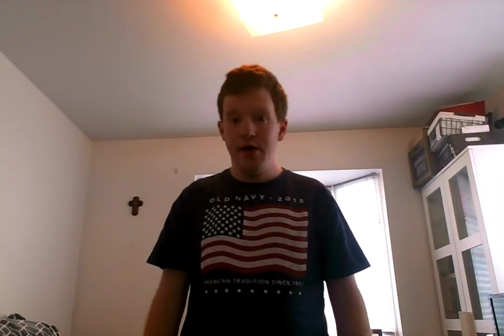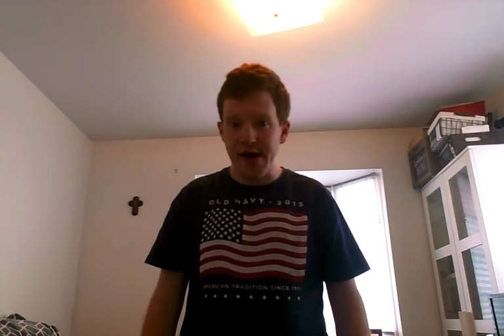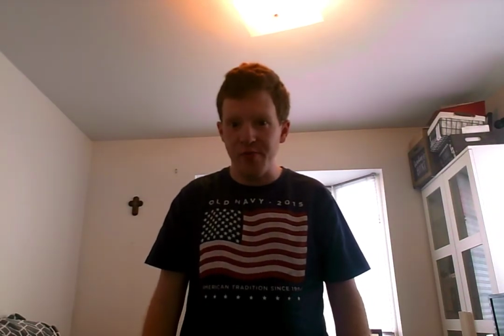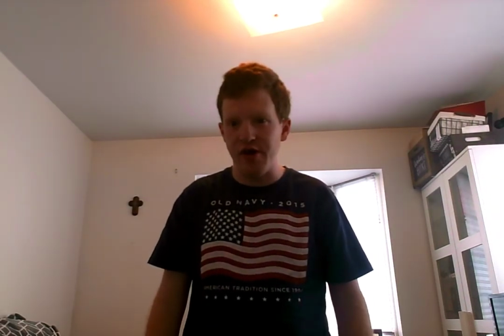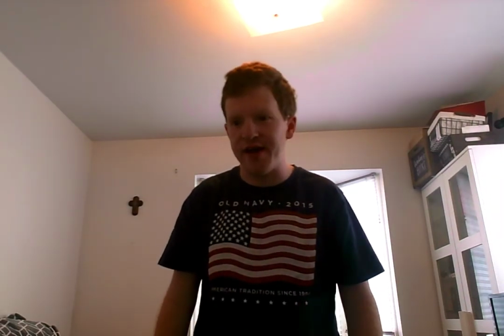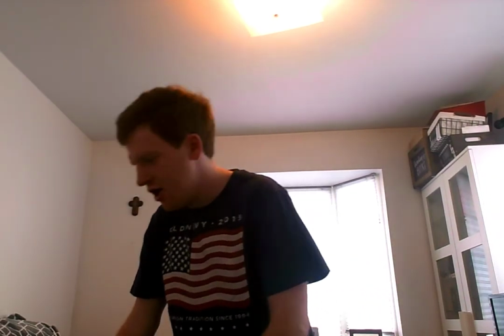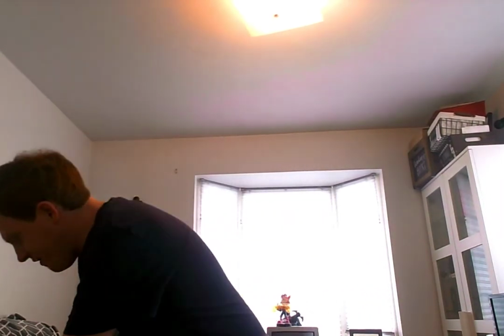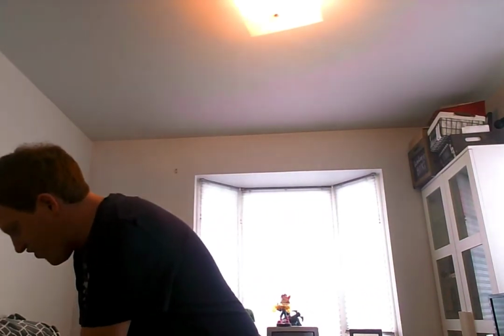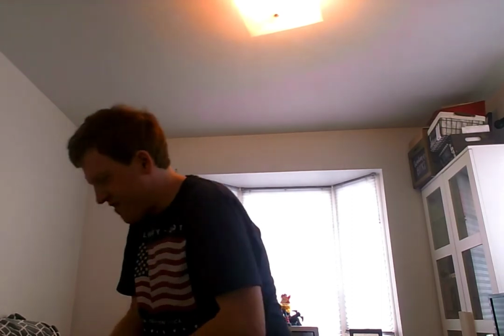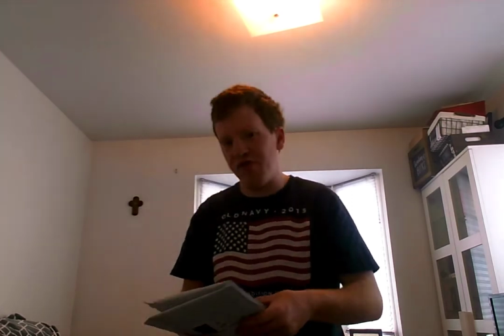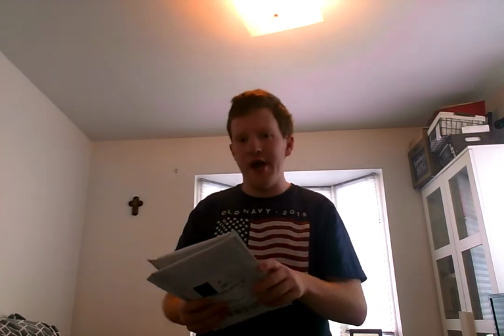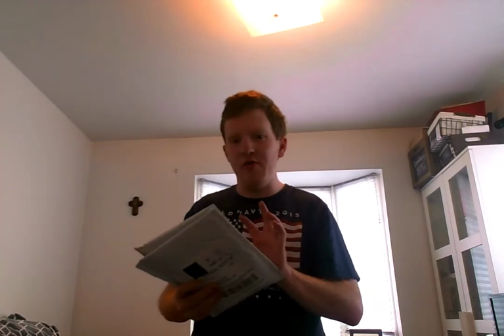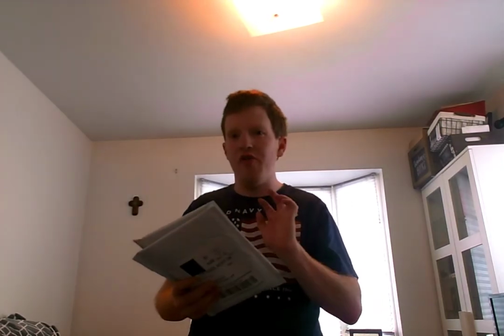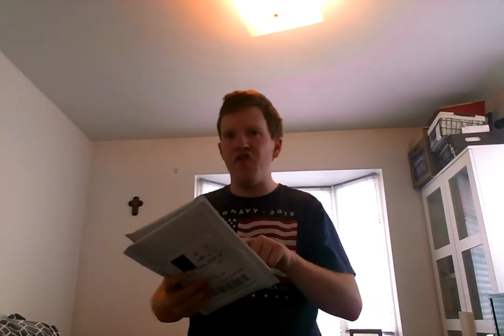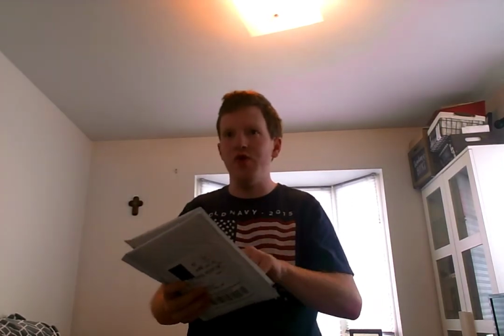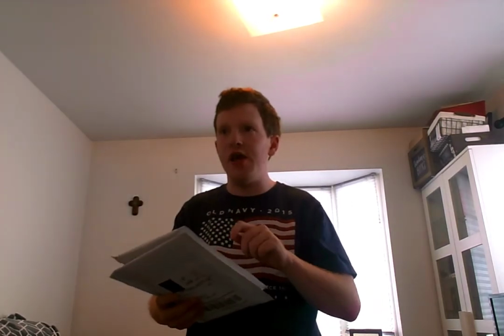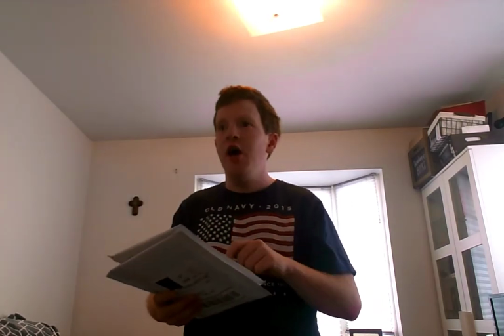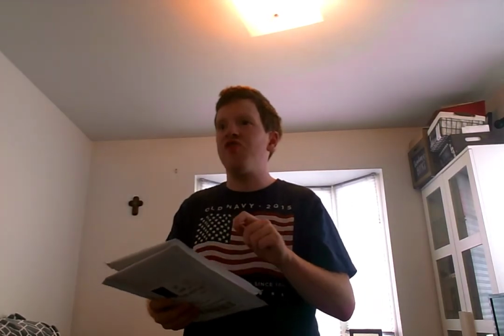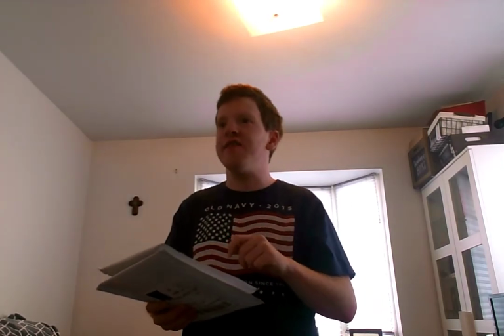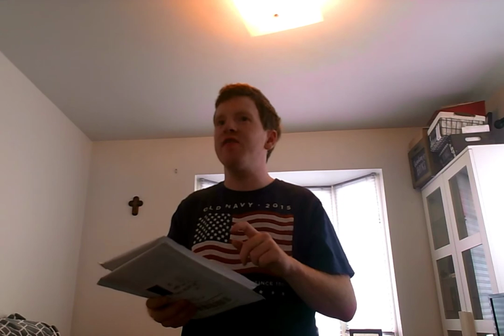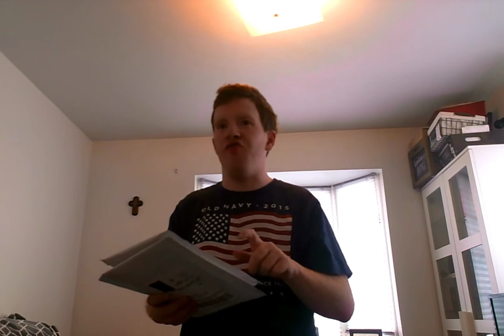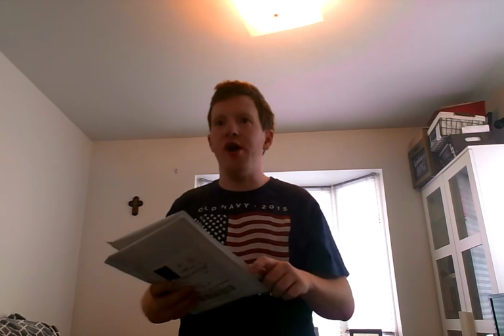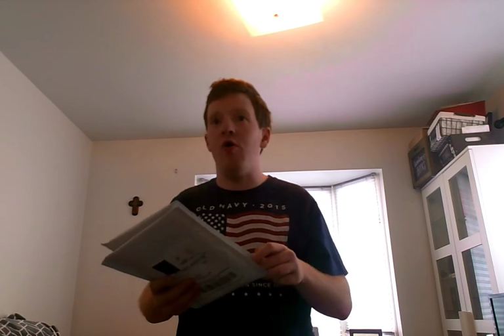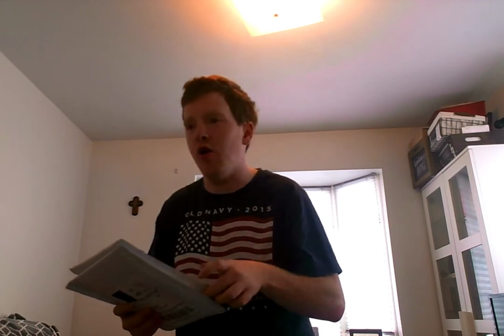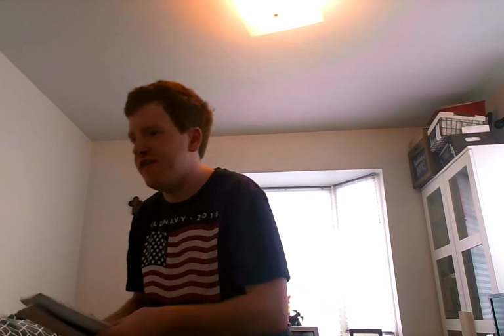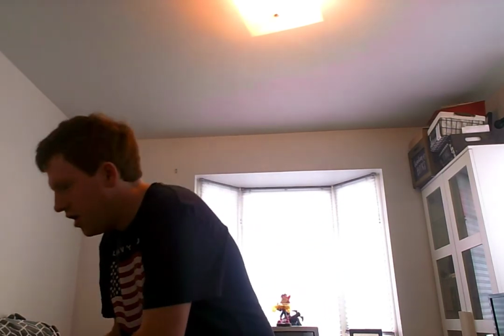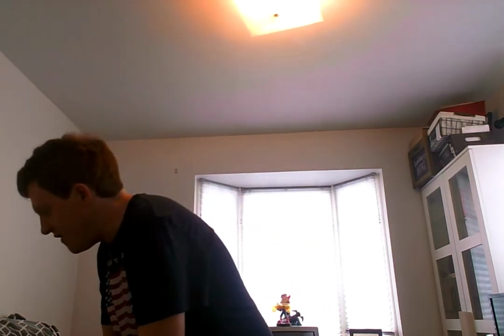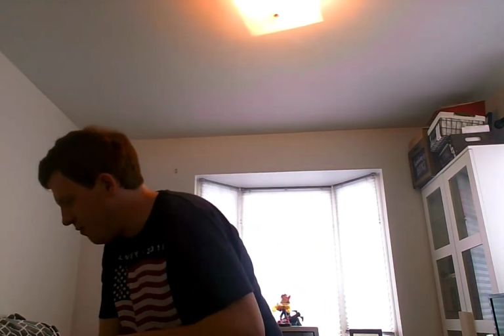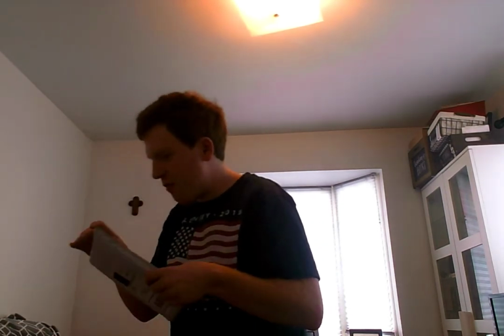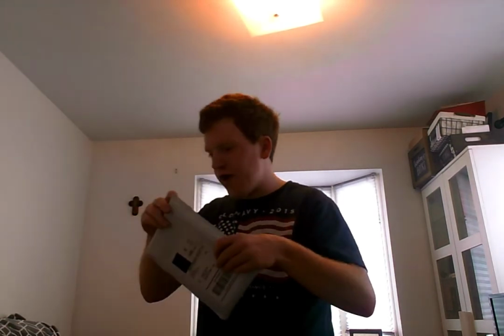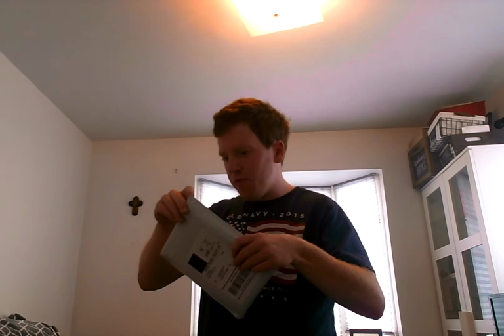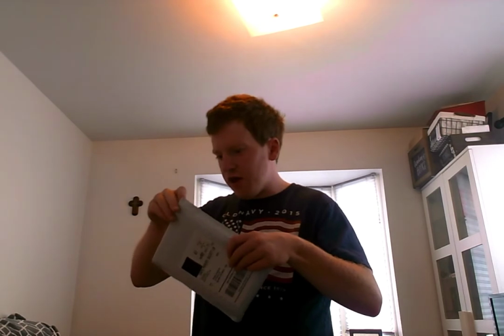Hey guys, FreddyRudu here back again. It's unboxing time and today we're doing another unboxing from Lukey Games. I just got this in the mail today so I've been waiting all day to open it — what do you say we get cracking and open this thing up?